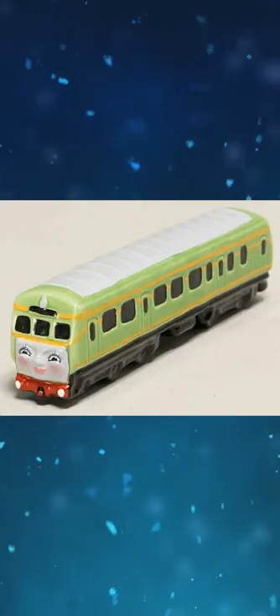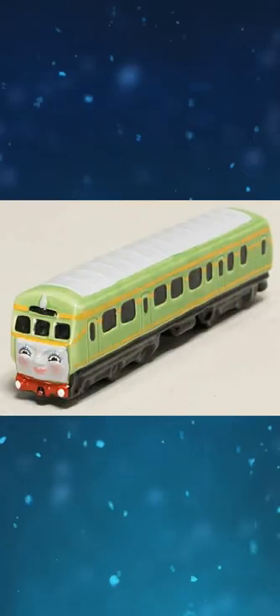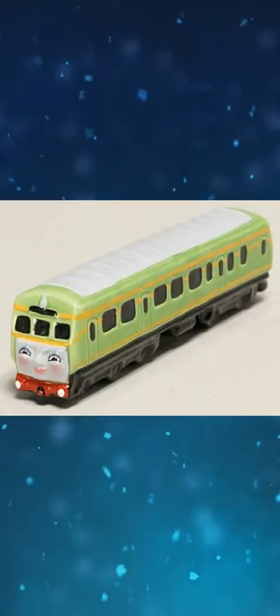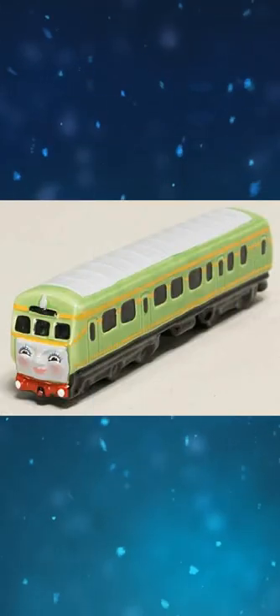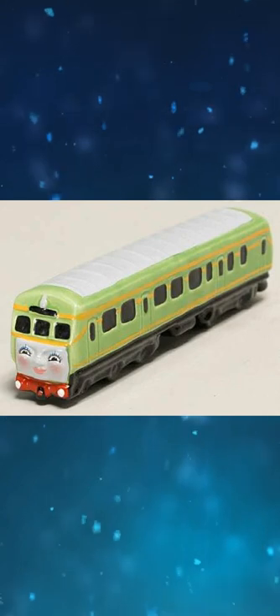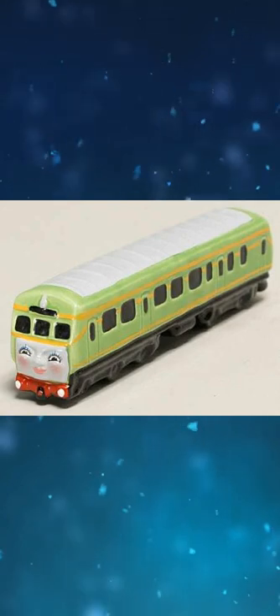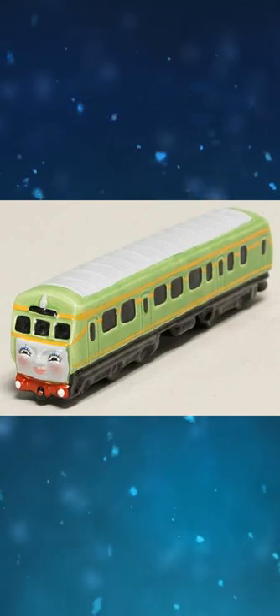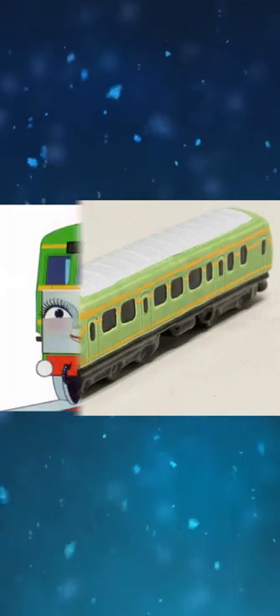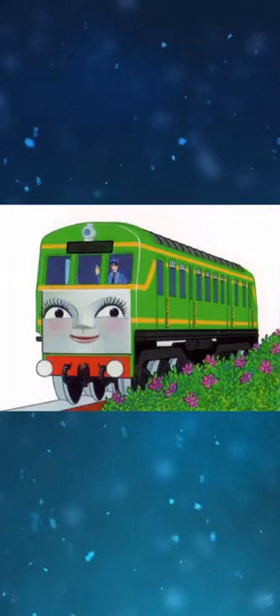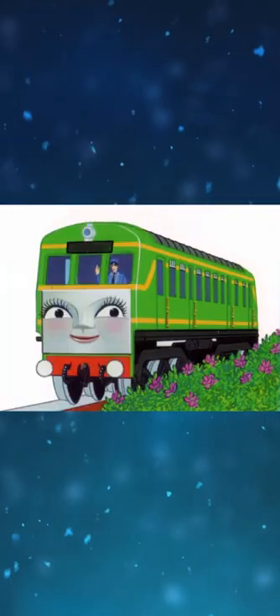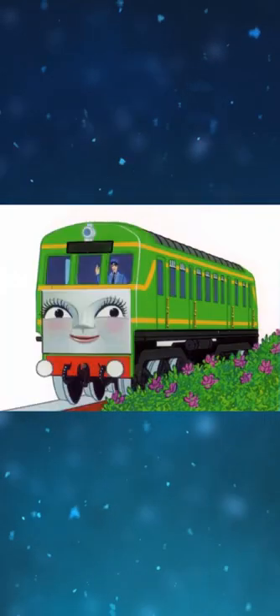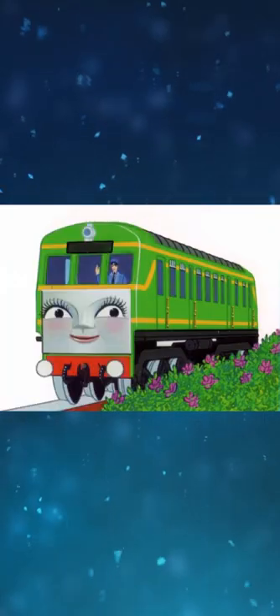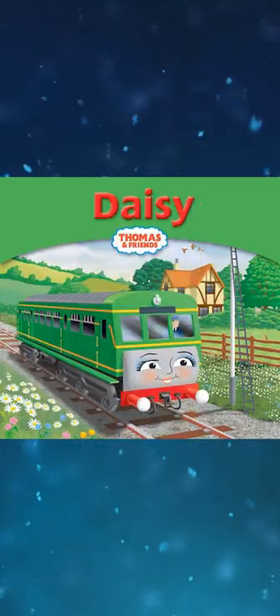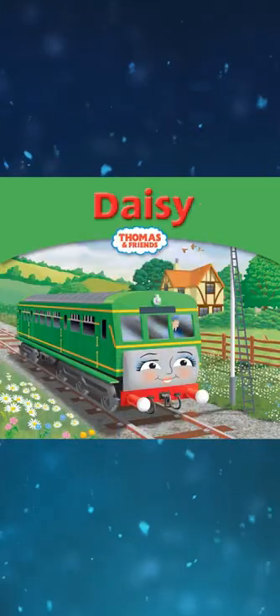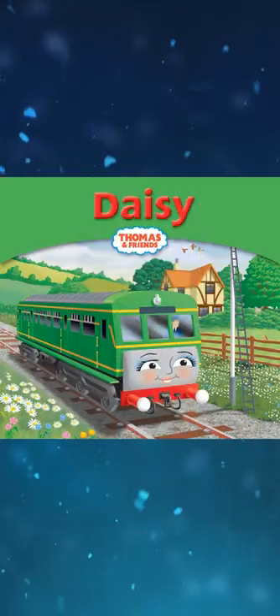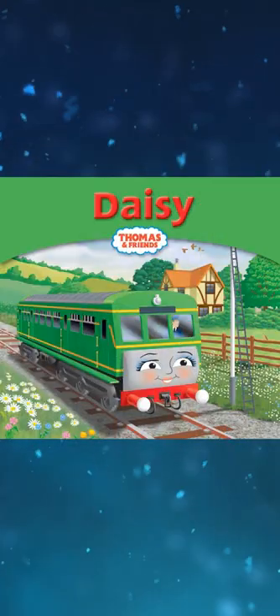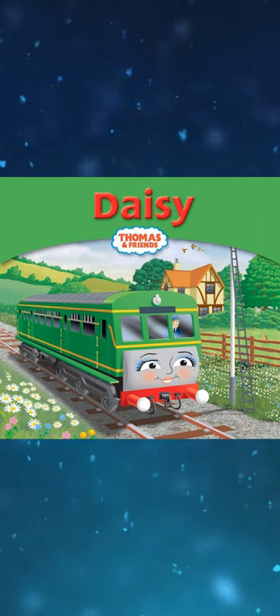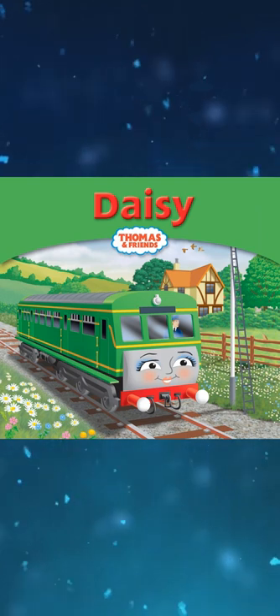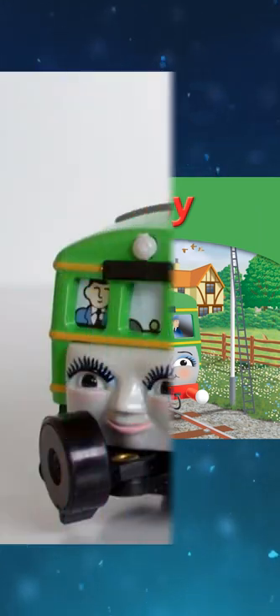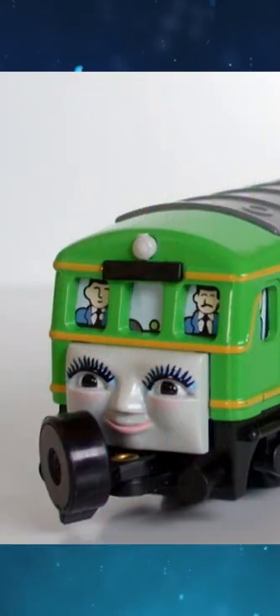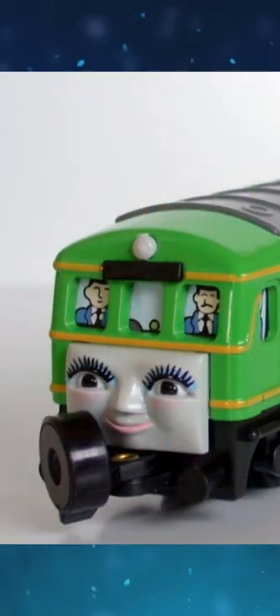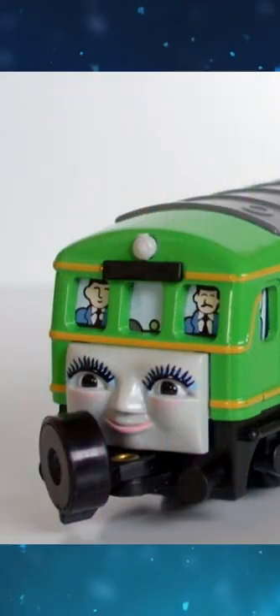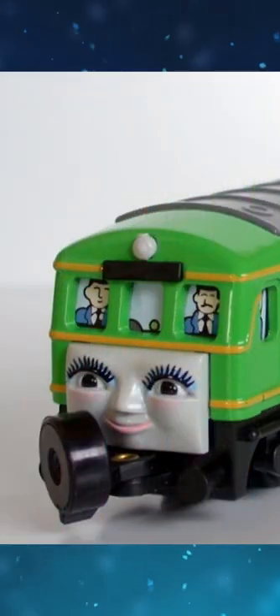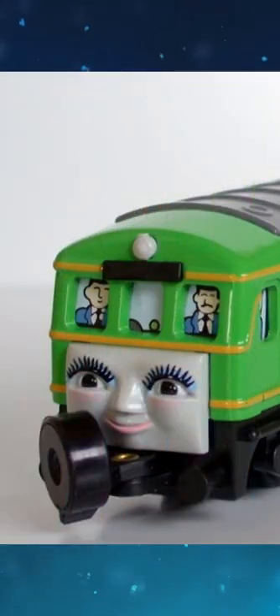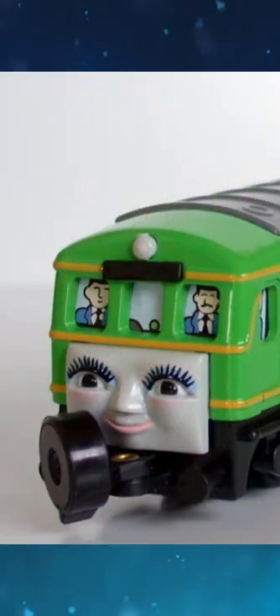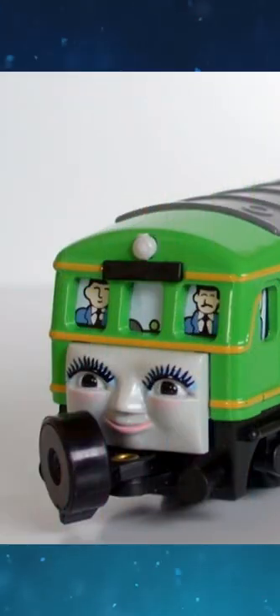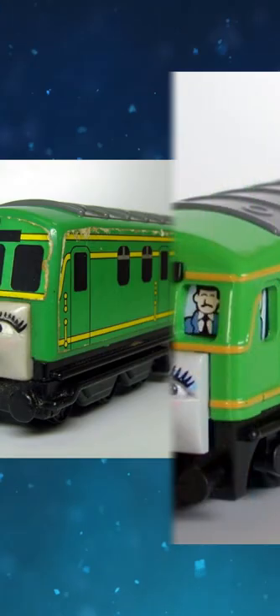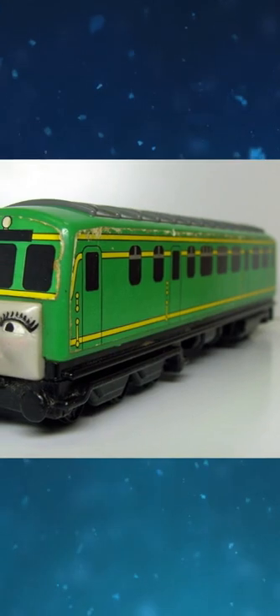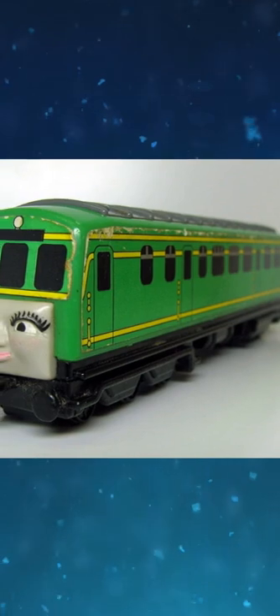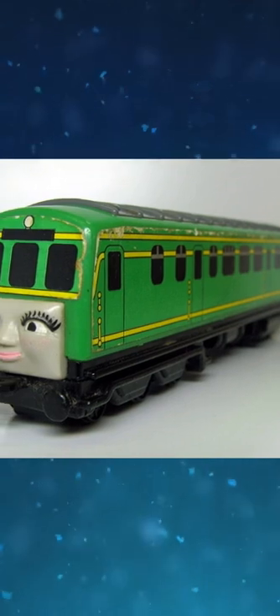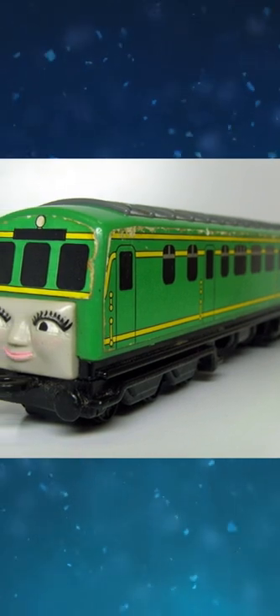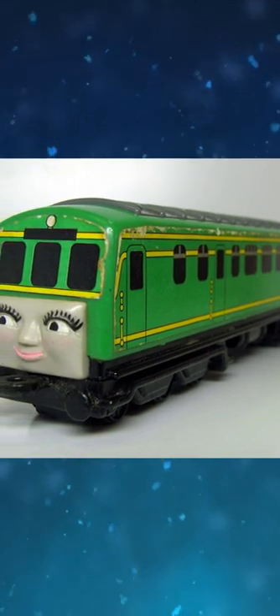This era also transitioned onto her Schmidt merchandise, just like in her Ertl promo art and My Thomas story library illustrations. The Thomas Engine Collection series Daisy's buffer beam is black. Nakayoshi called her a friendly Daisy.